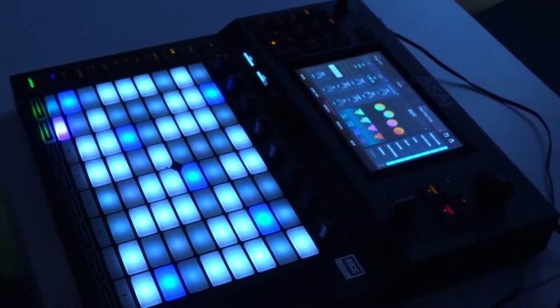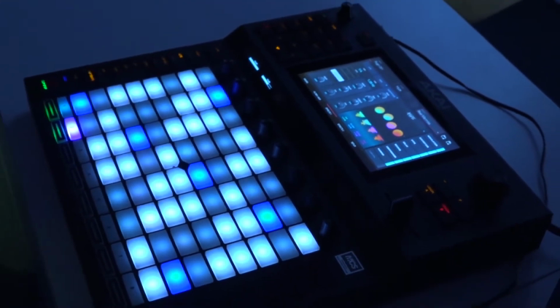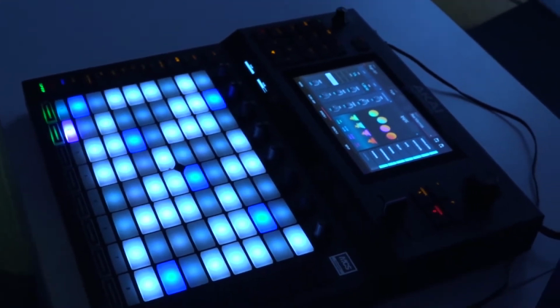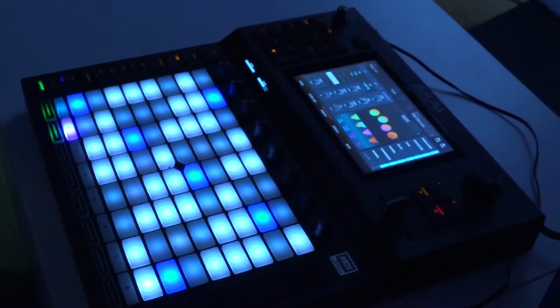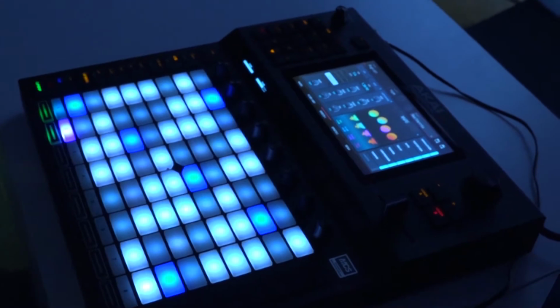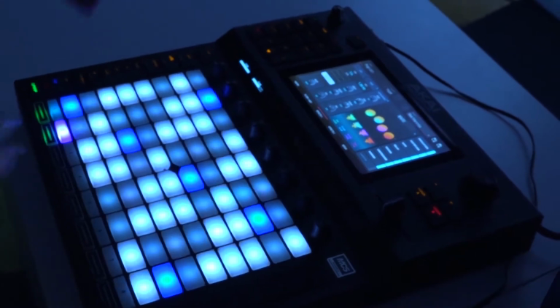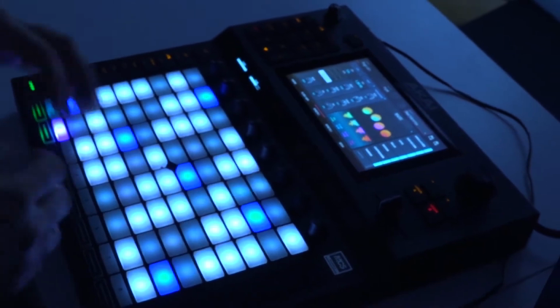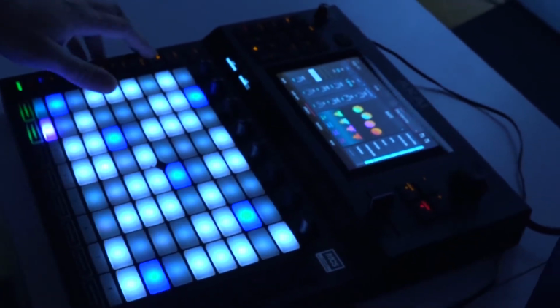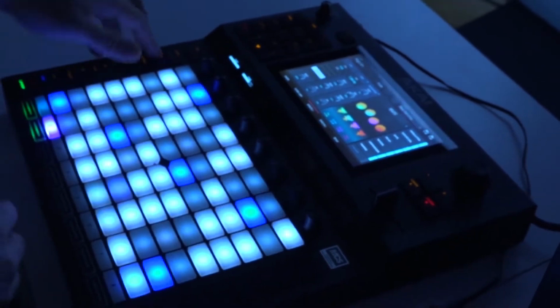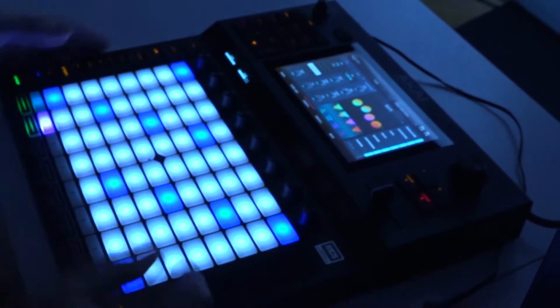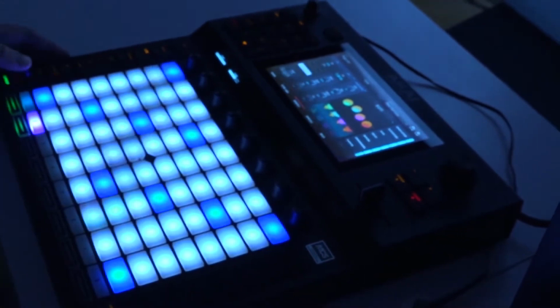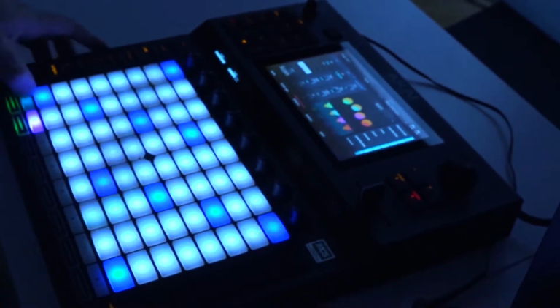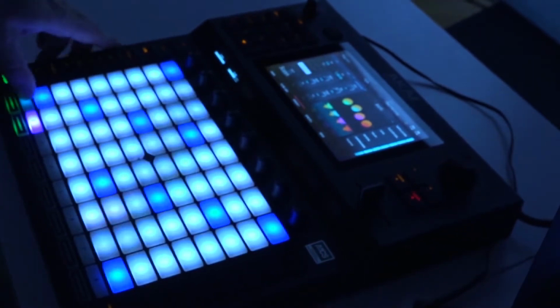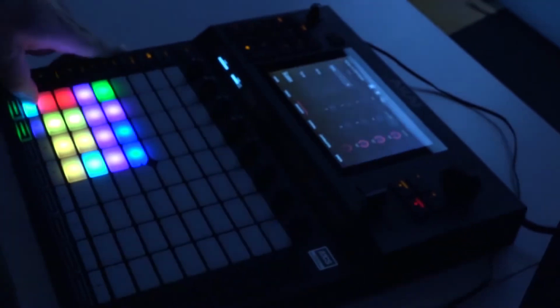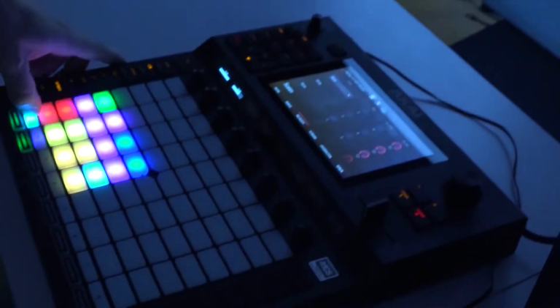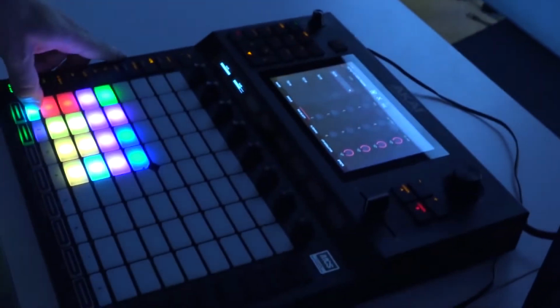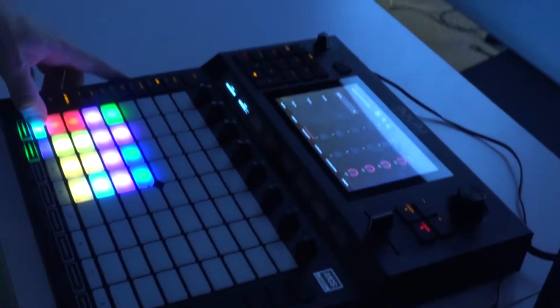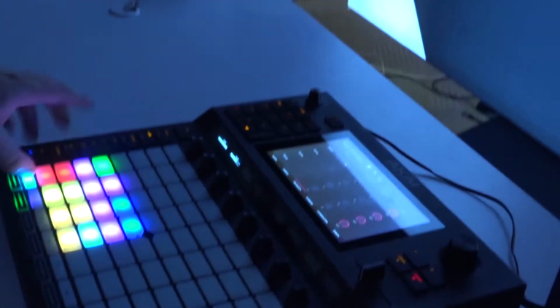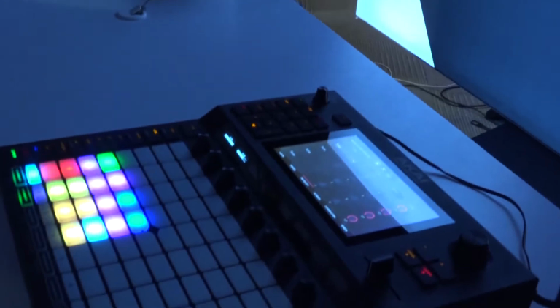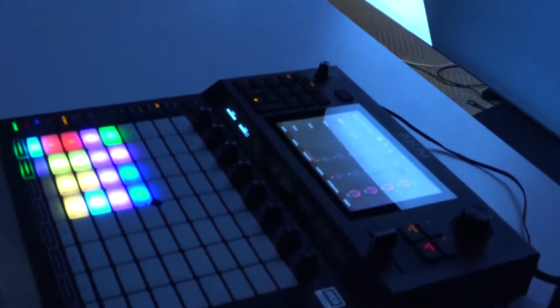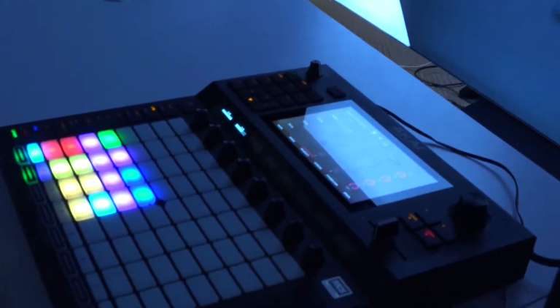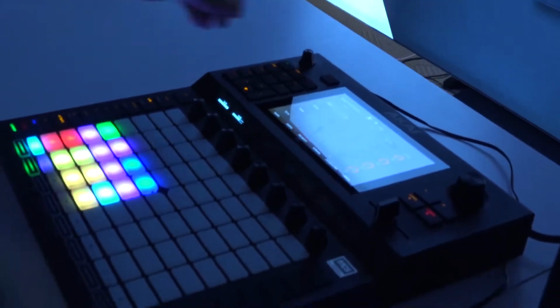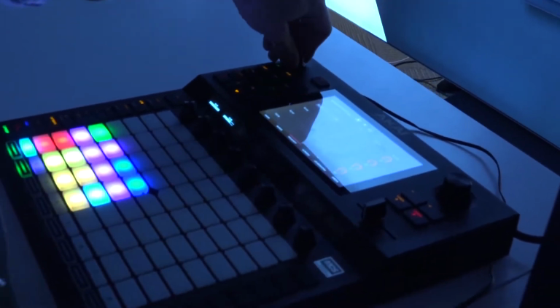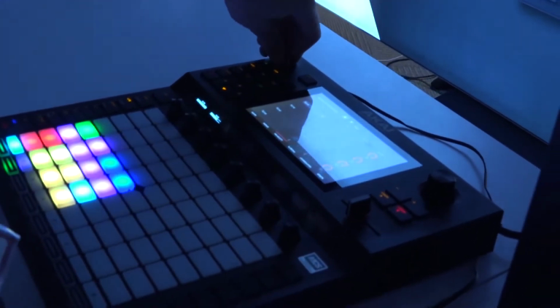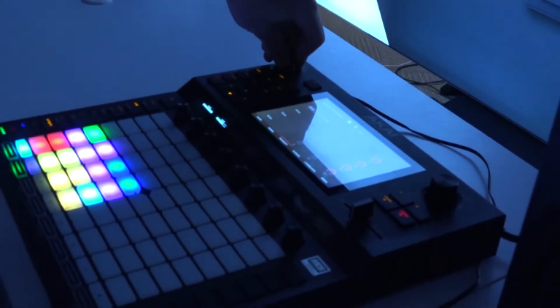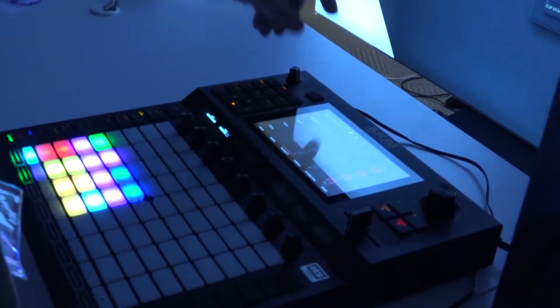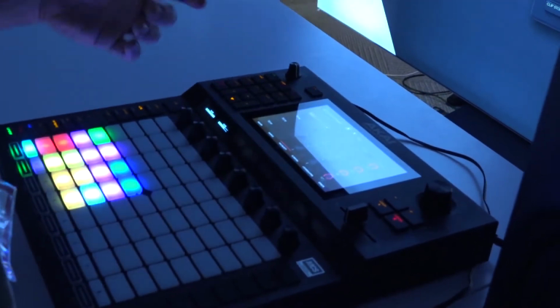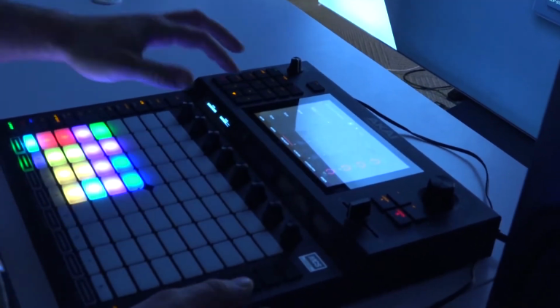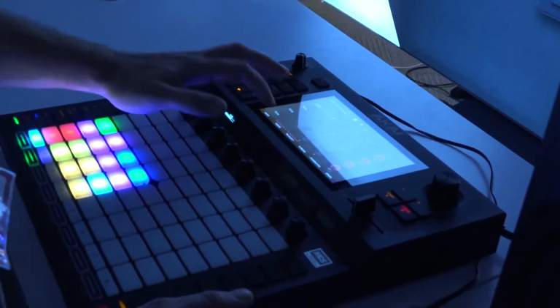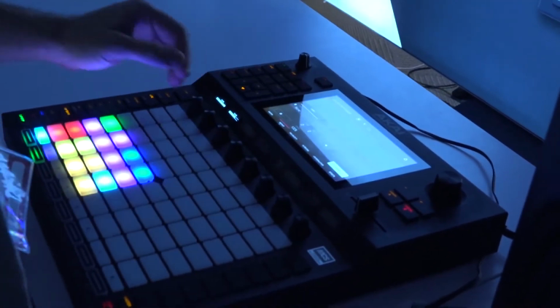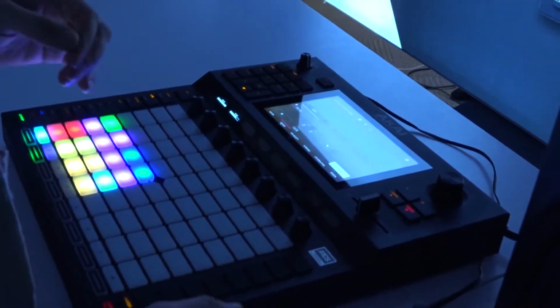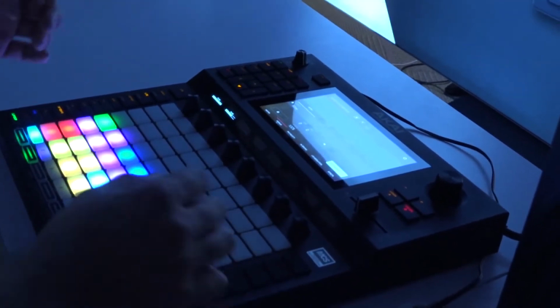What I'm going to do is walk you through some of the cool note functions. I like to think of this as a musical instrument. I'm going to show you some of the cool ways that I use it to play drums.